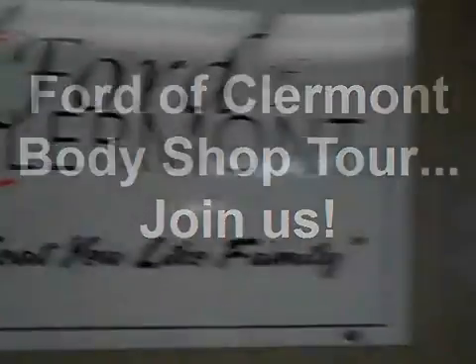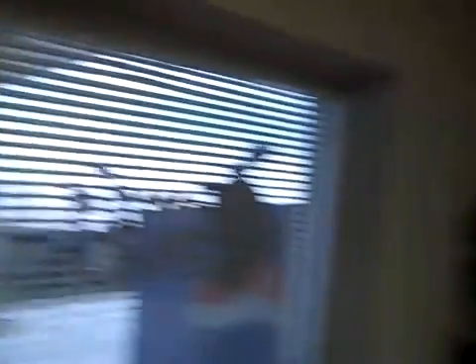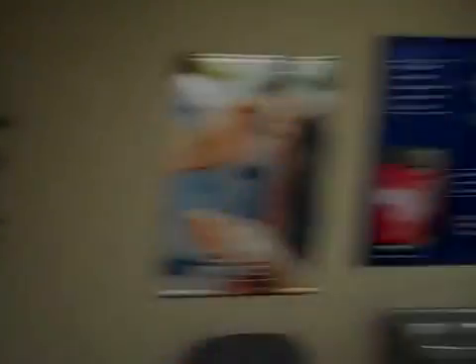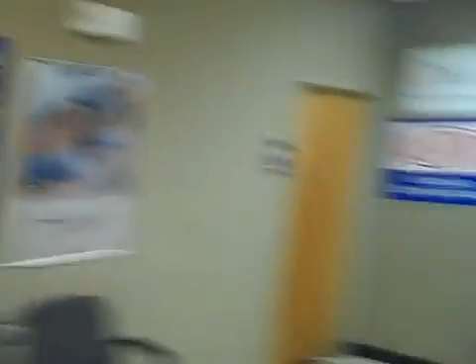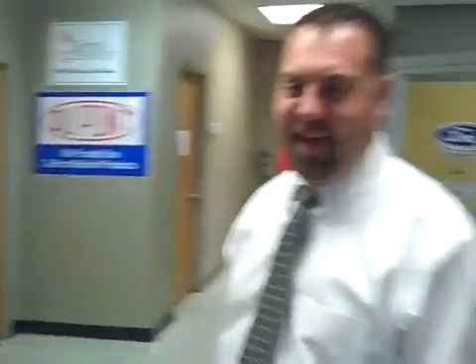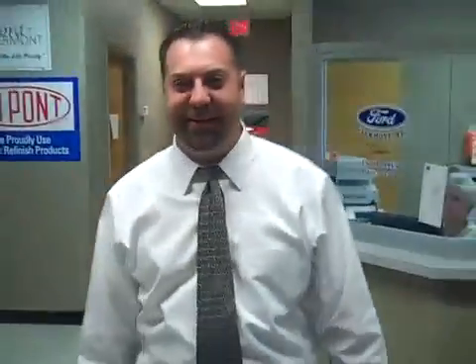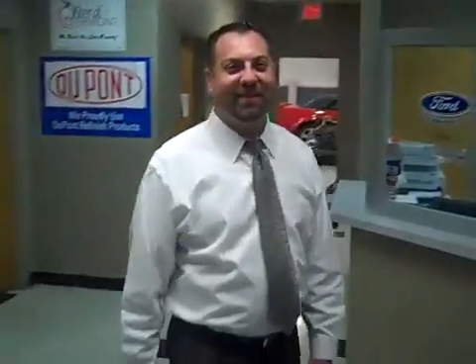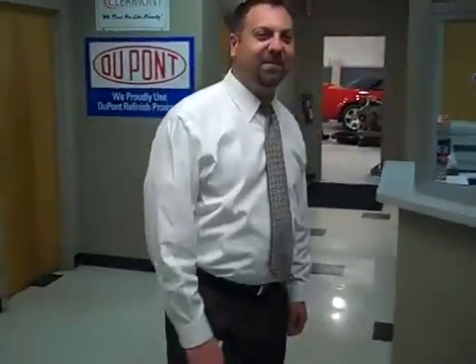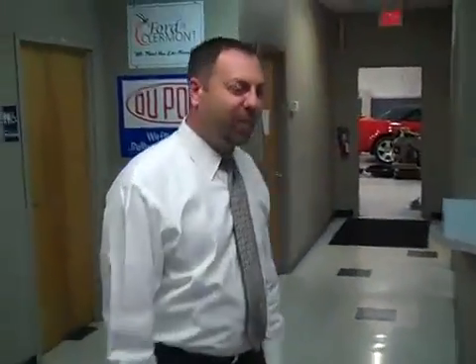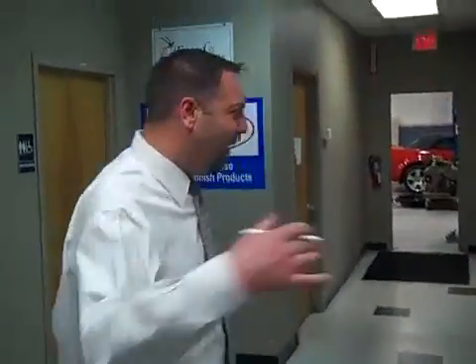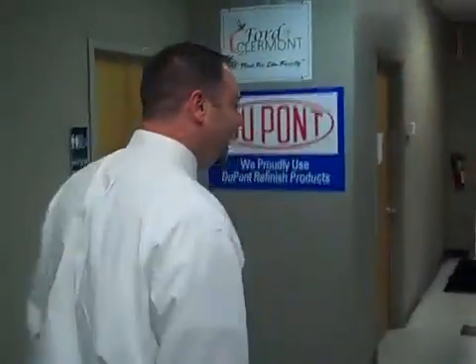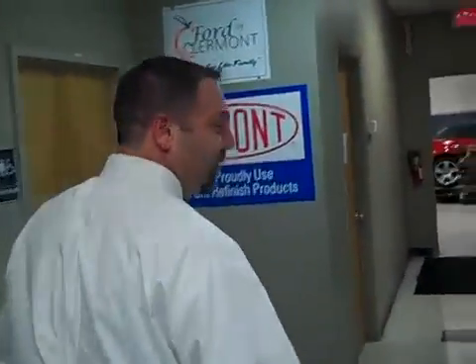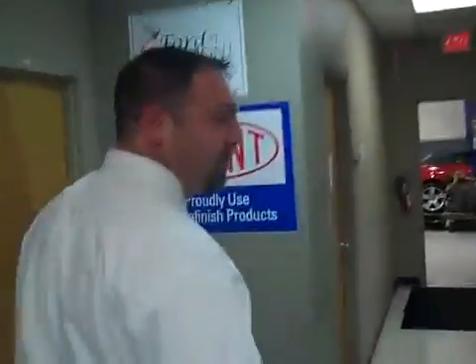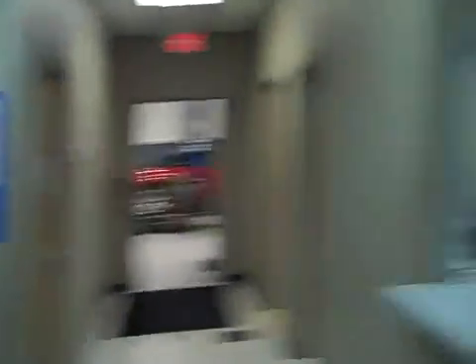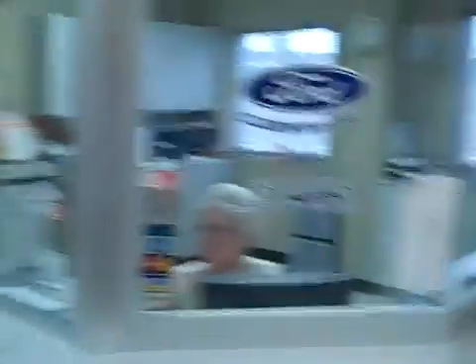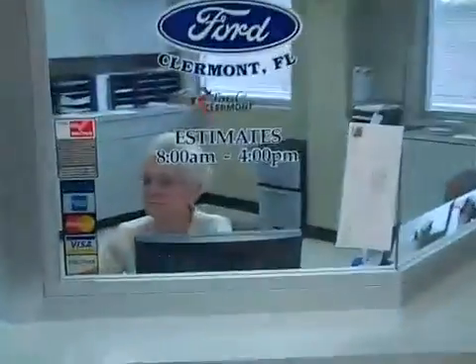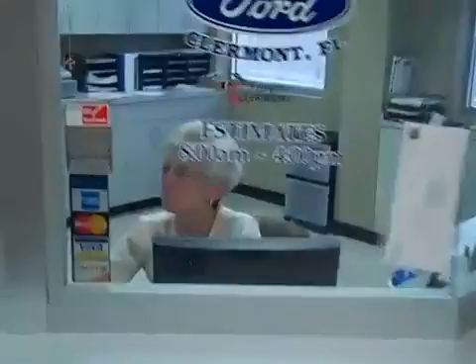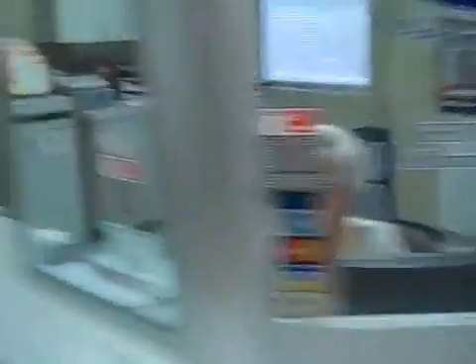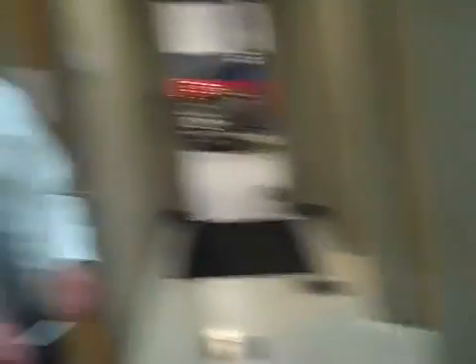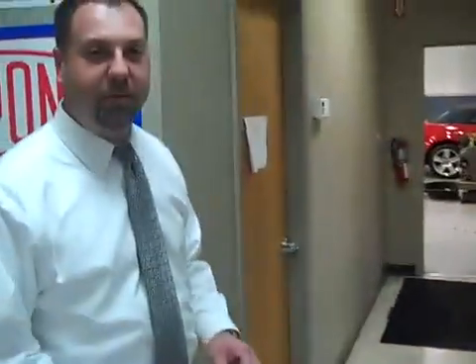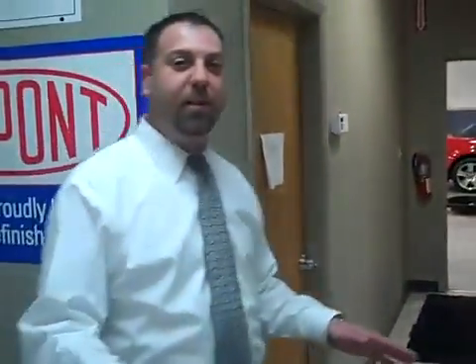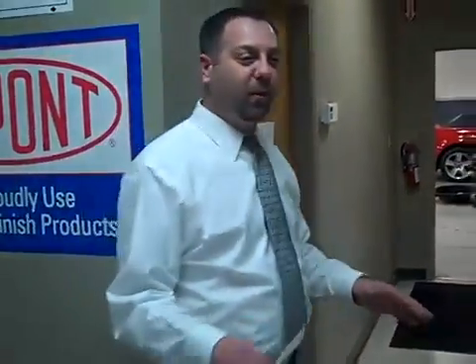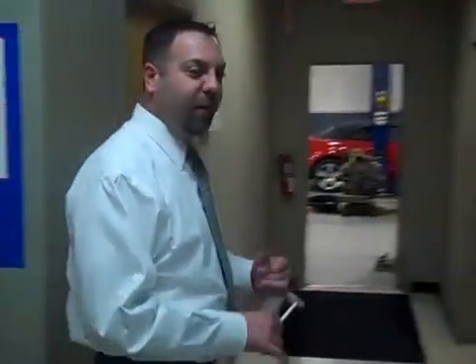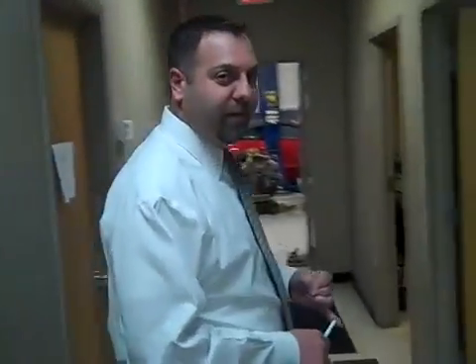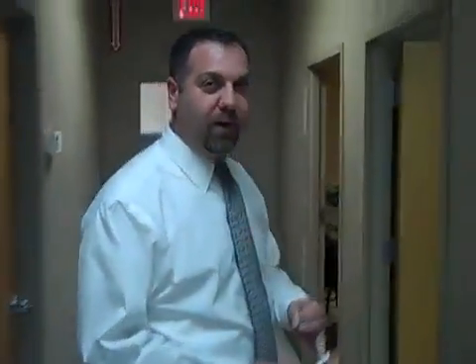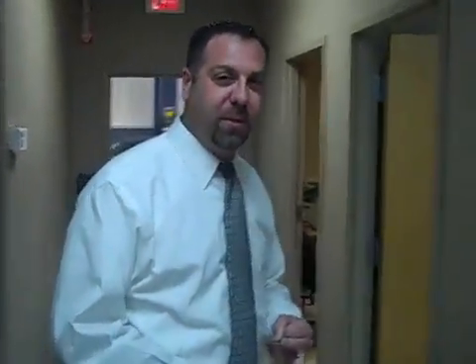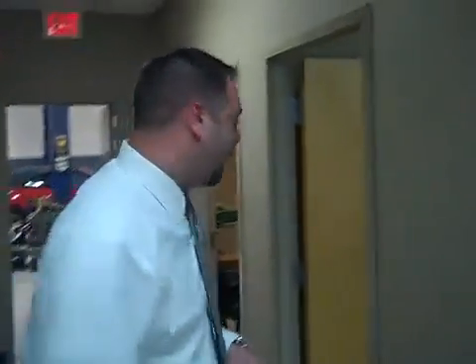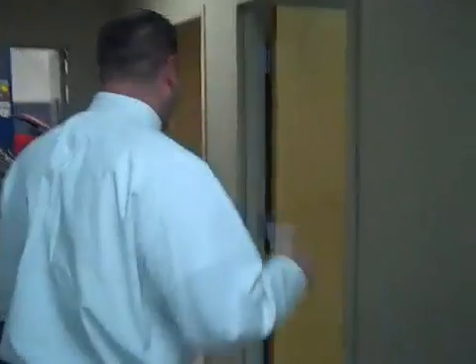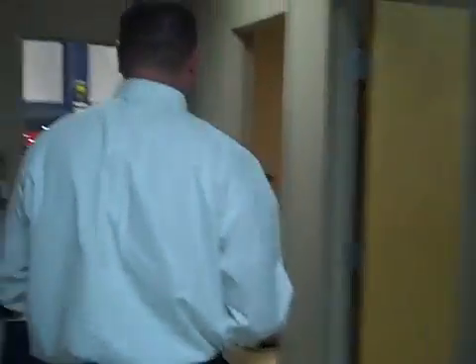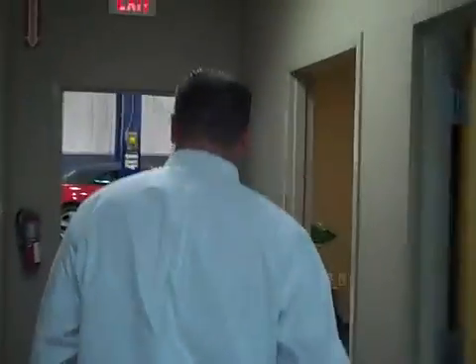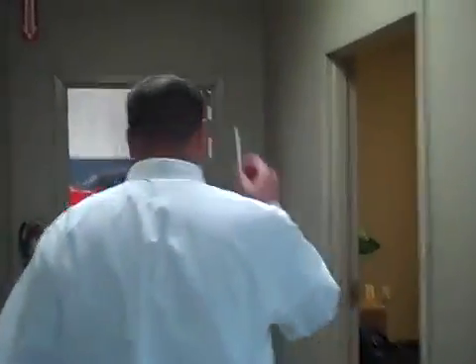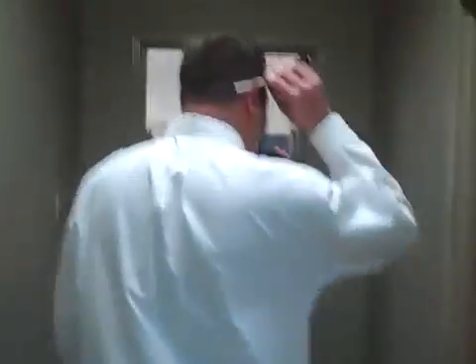This is James Bylon. James is the manager of the body shop here at Ford of Claremont. This is our receptionist area. When you come in to get an estimate, this is where you'd be. We'll go ahead and photograph the vehicle and write the estimate. Come on back here to the shop.